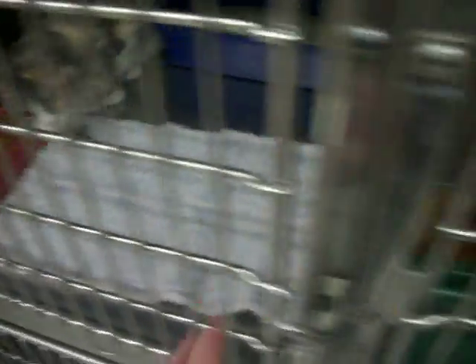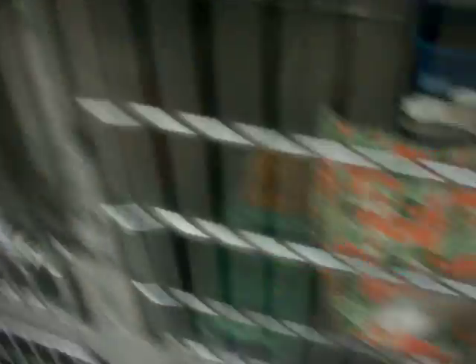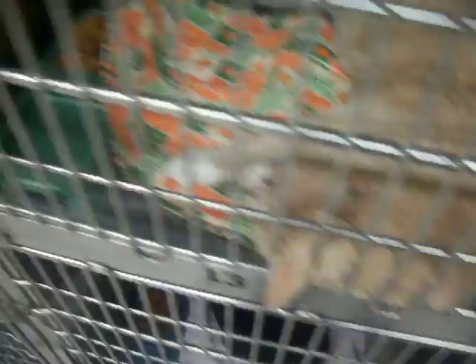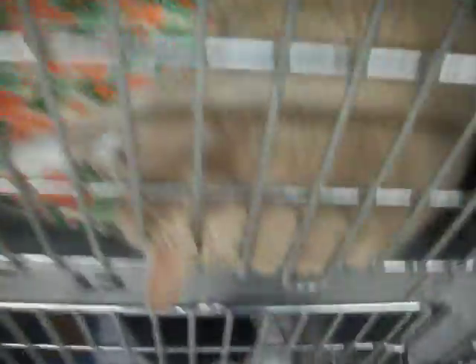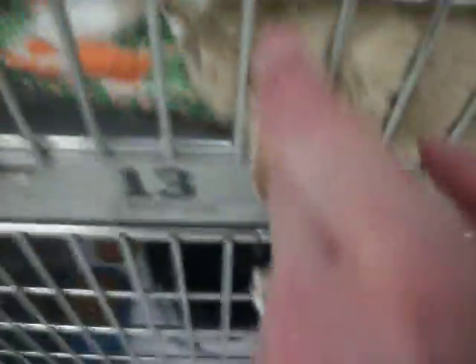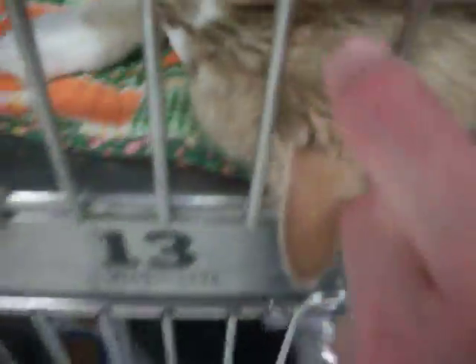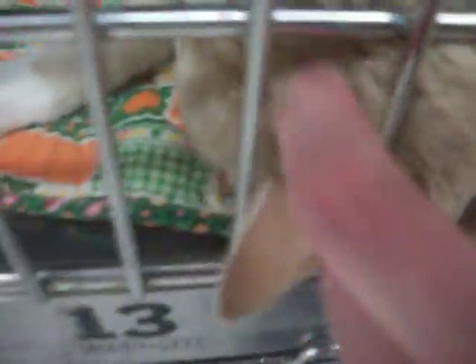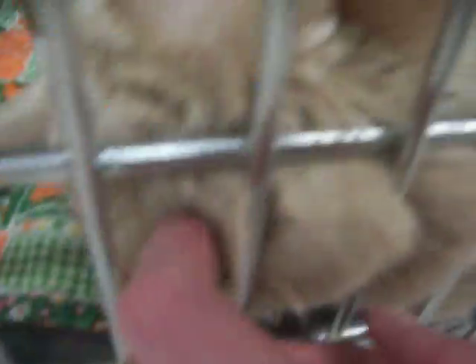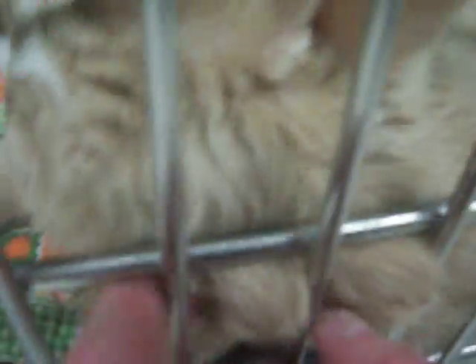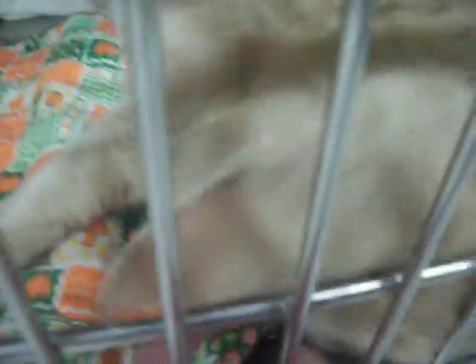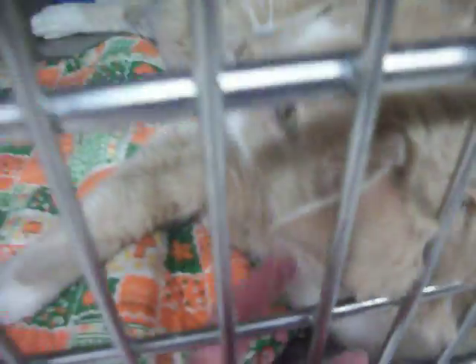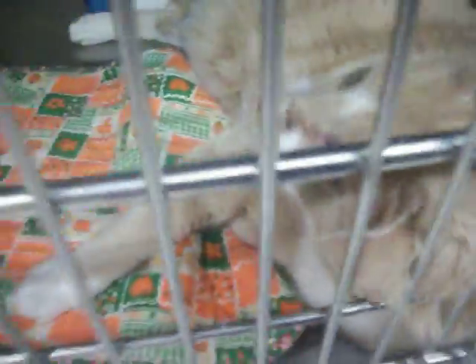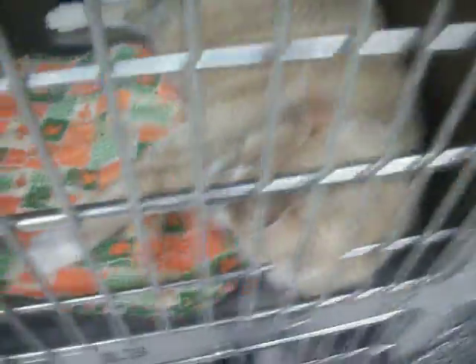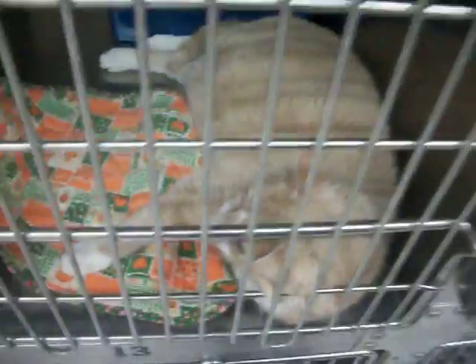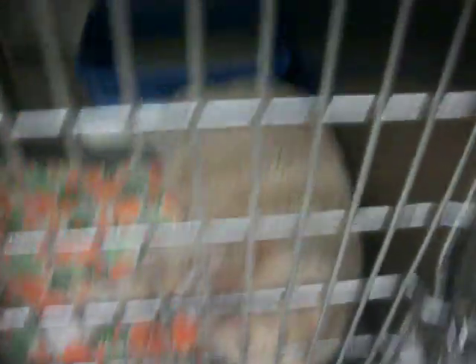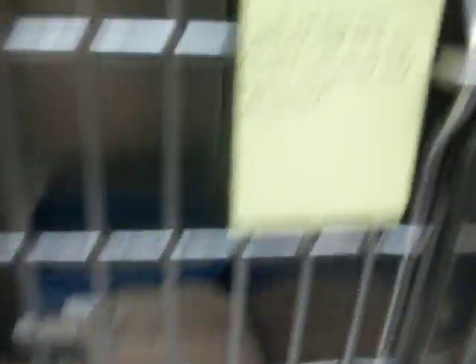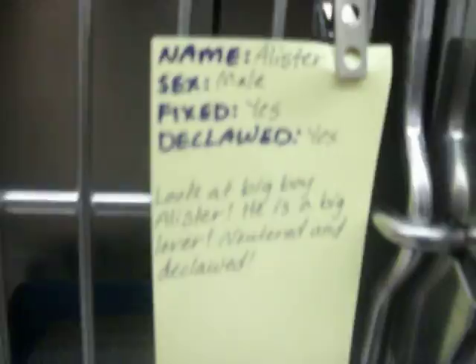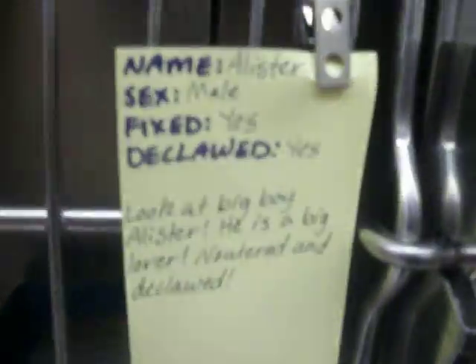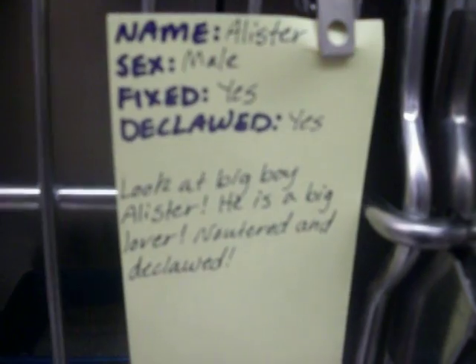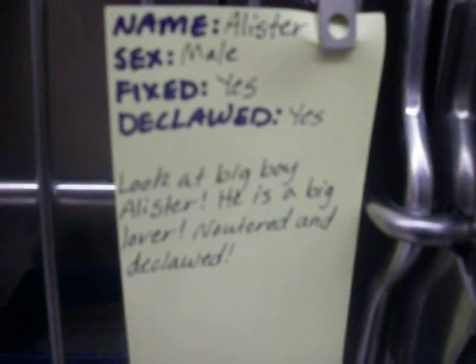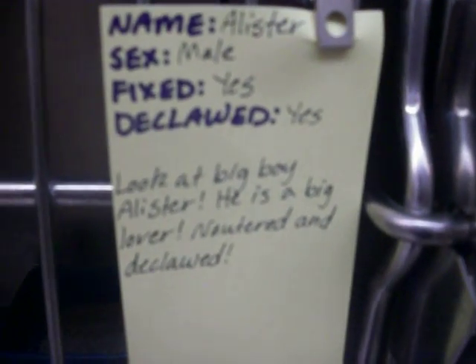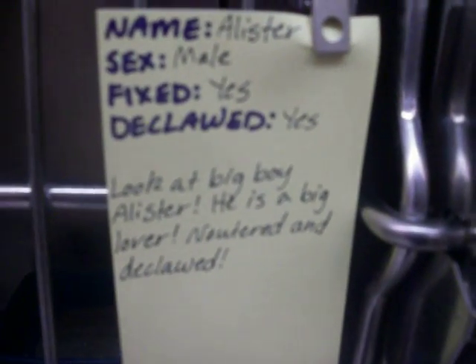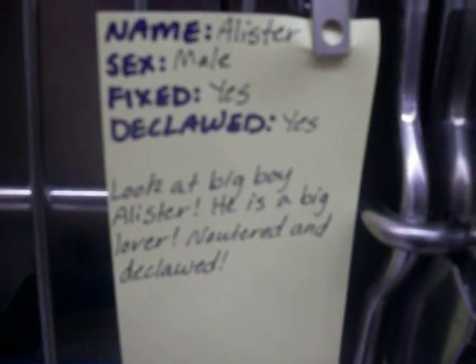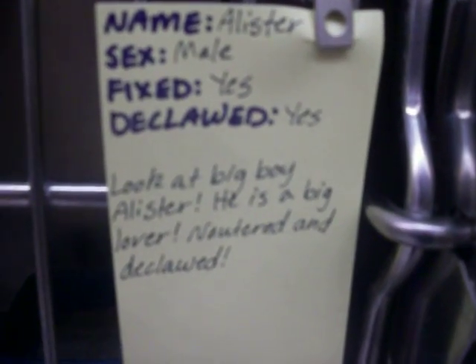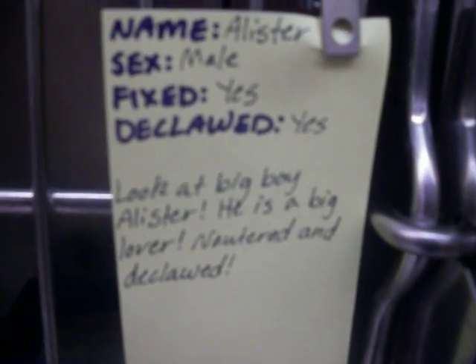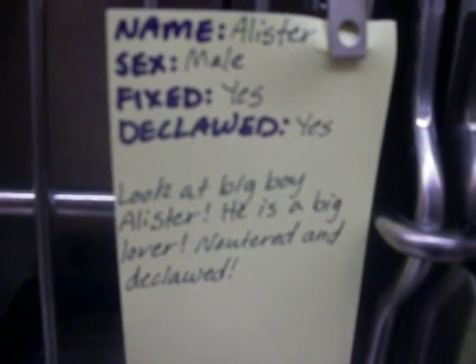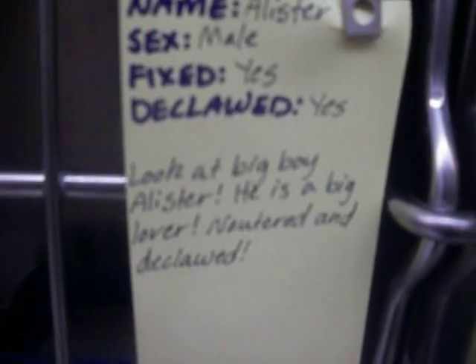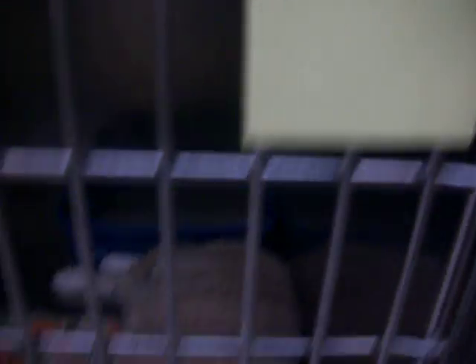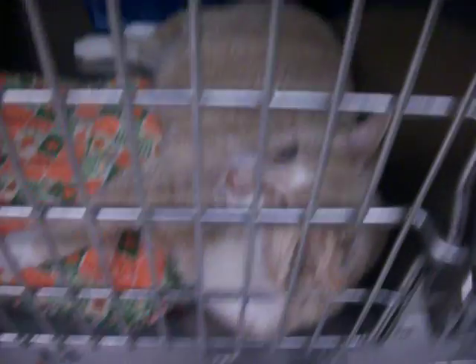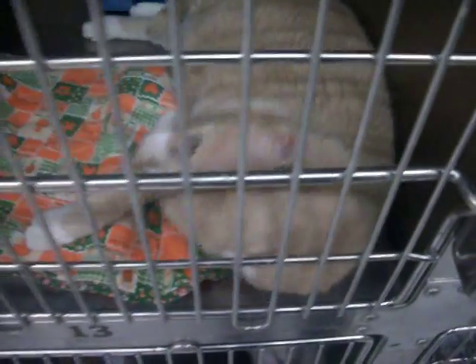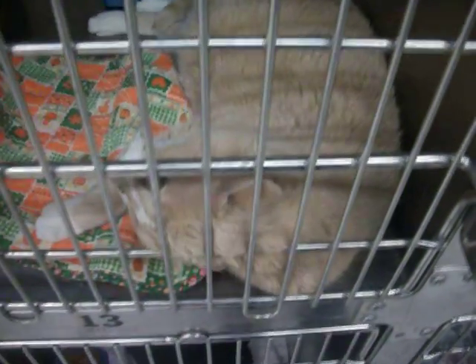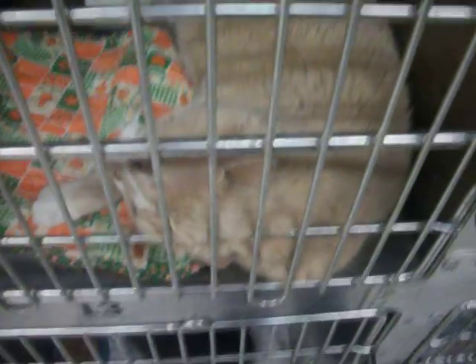And Alistair's still here. Big Alistair. He's neutered, declawed. Really good kitty.